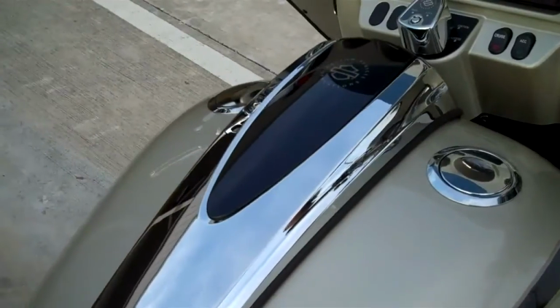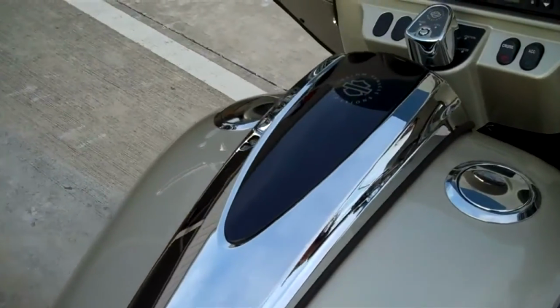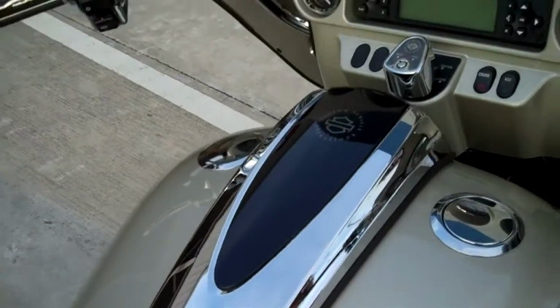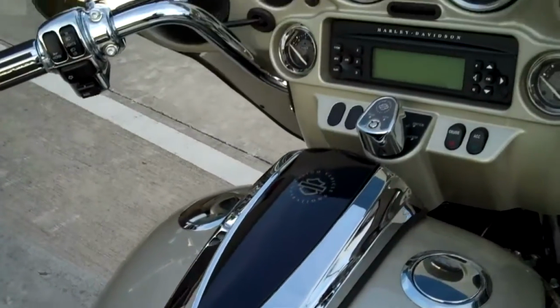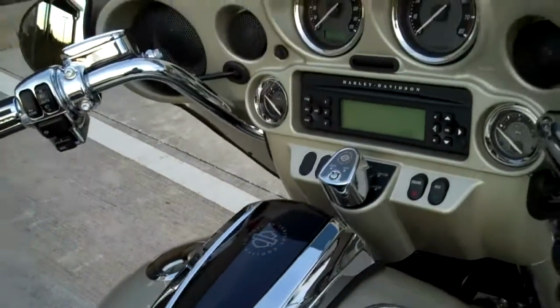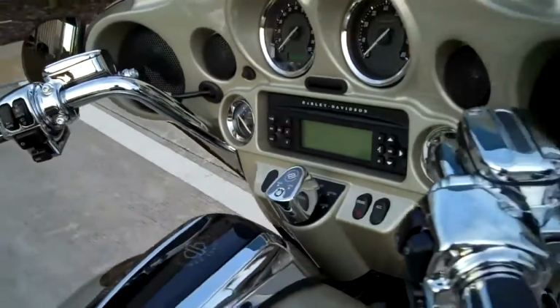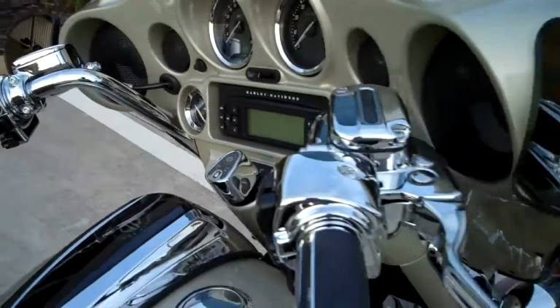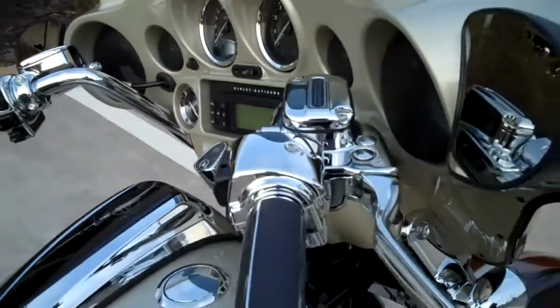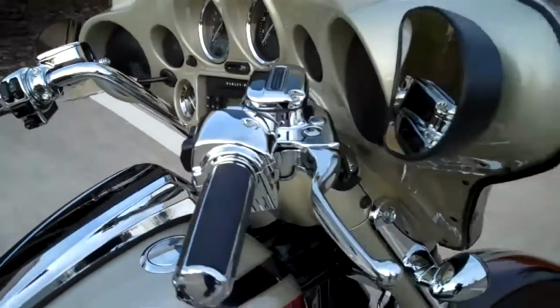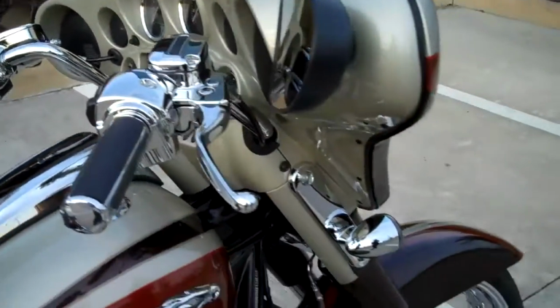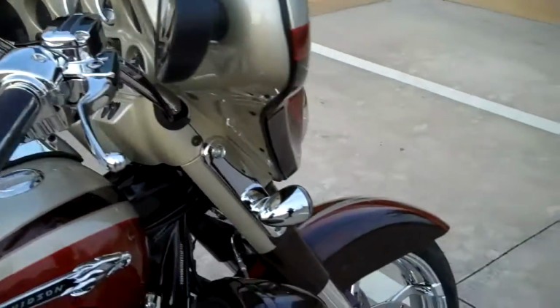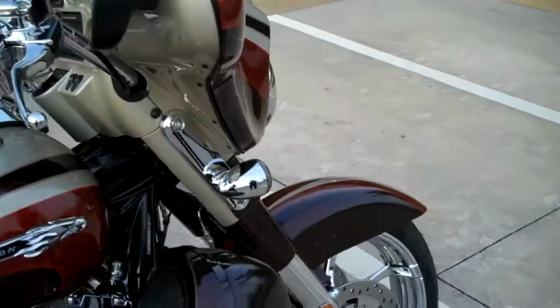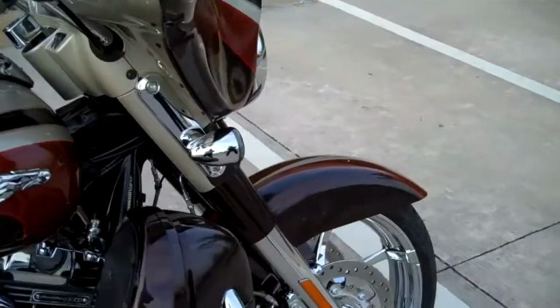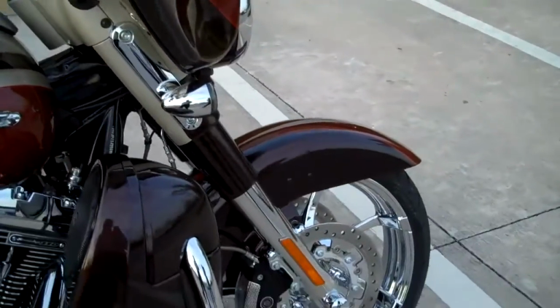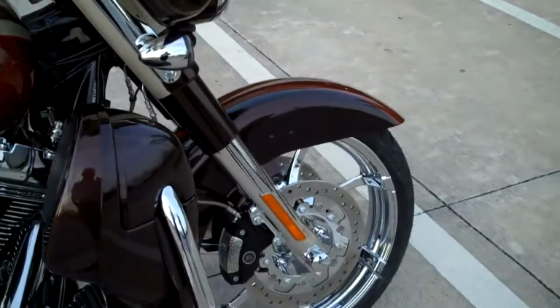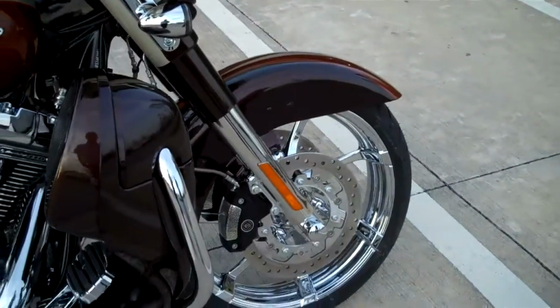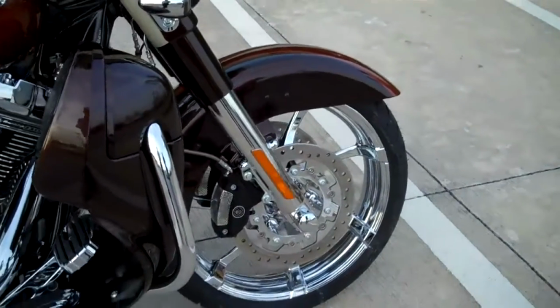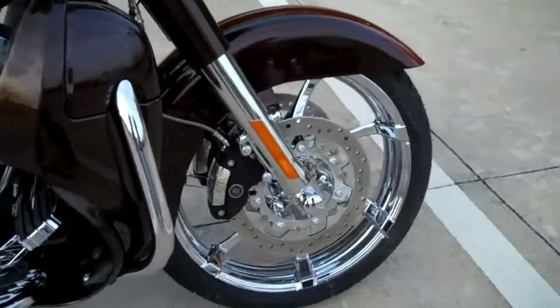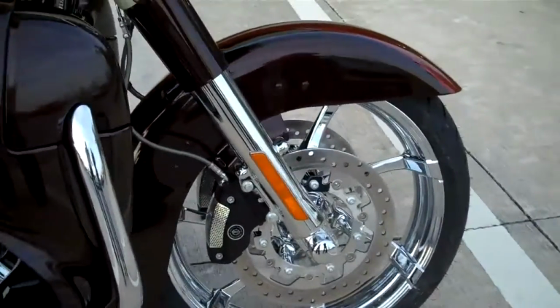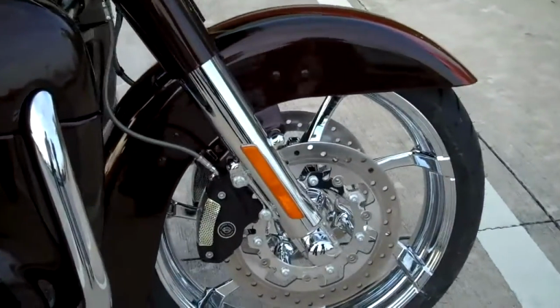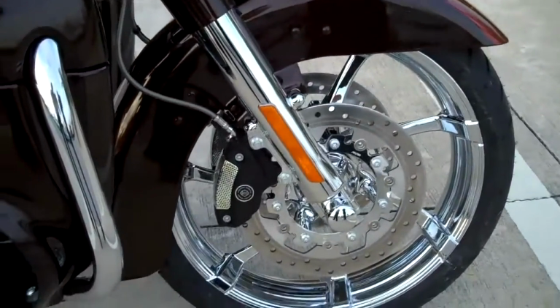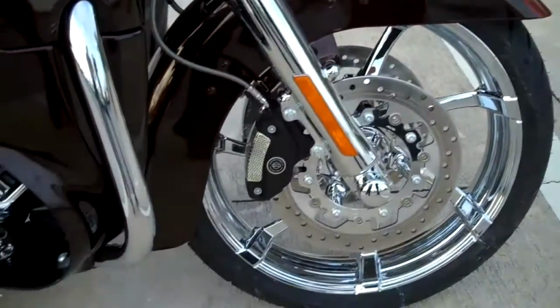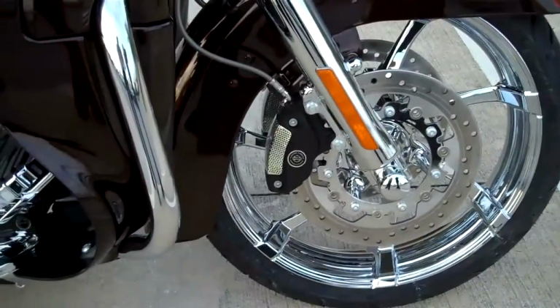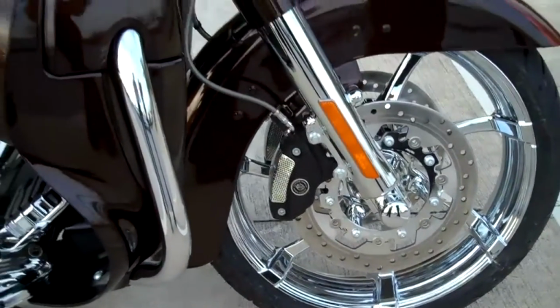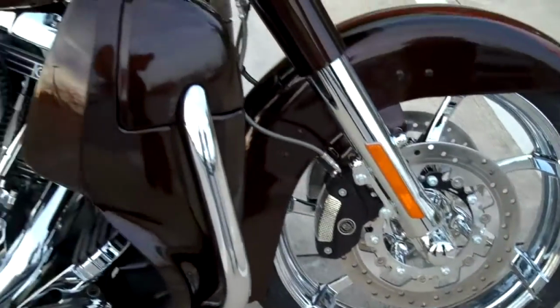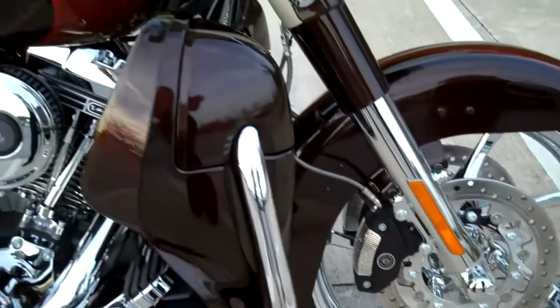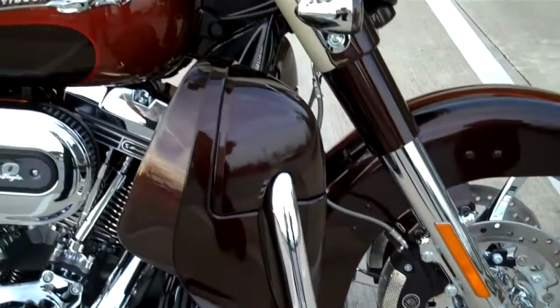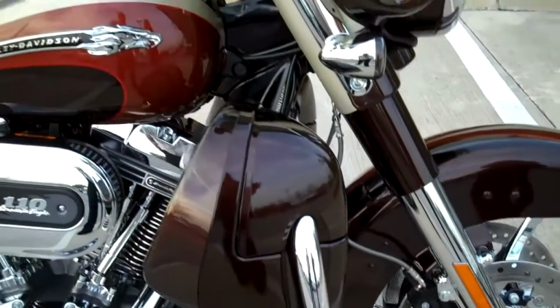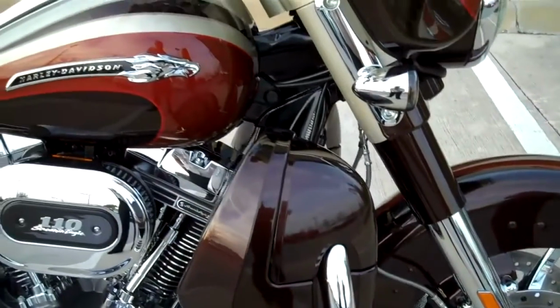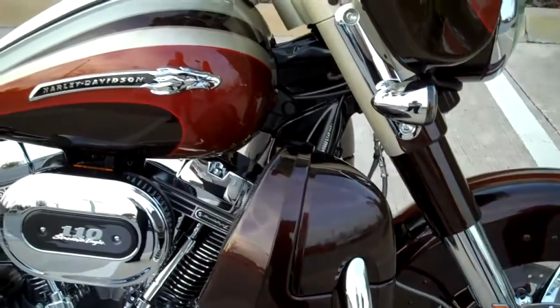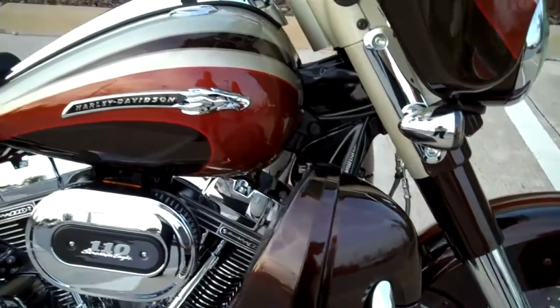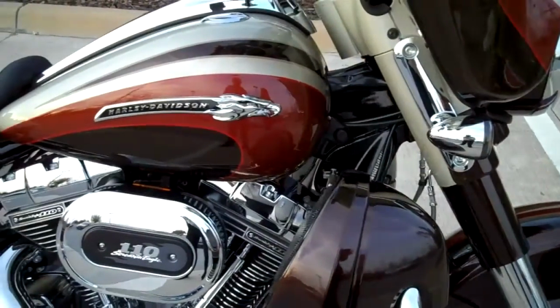It's also got these amazing custom 19 inch wheels with low profile tires. Individually crafted and hand finished custom paint in autumn haze and antique gun stock.